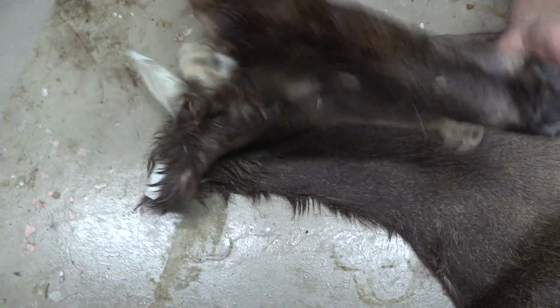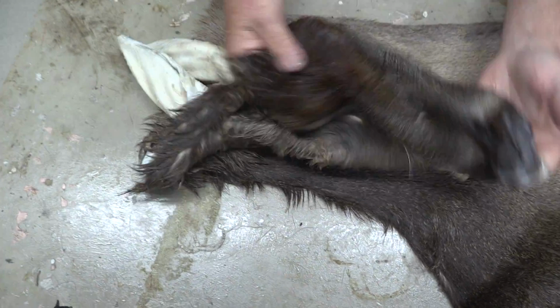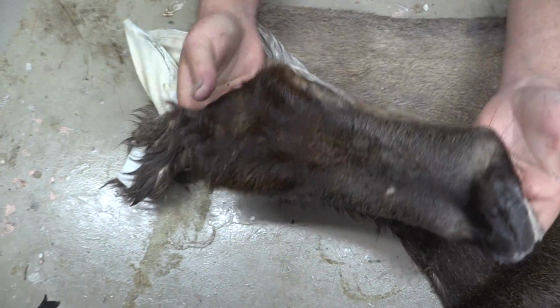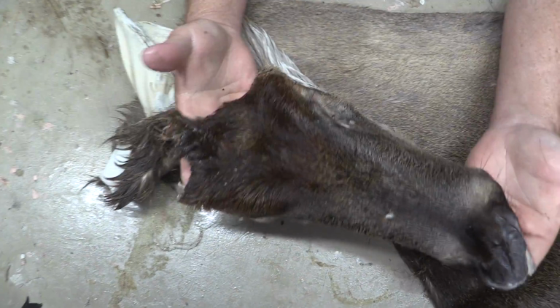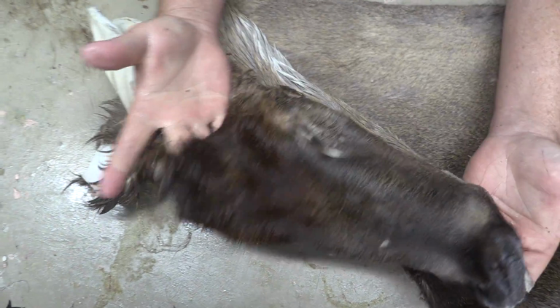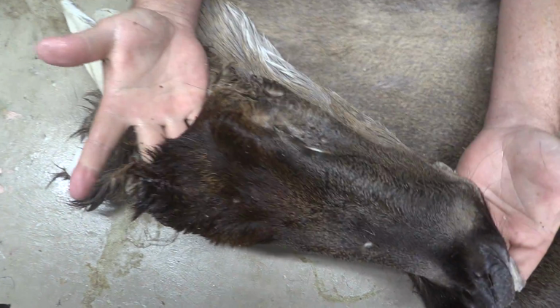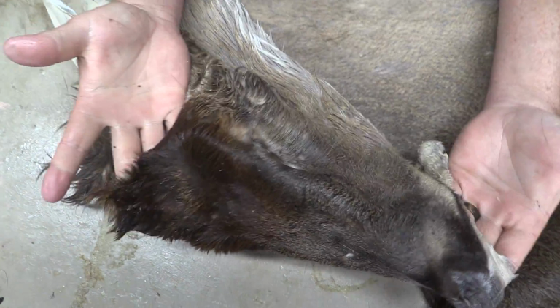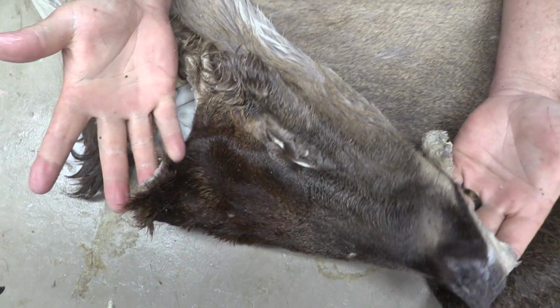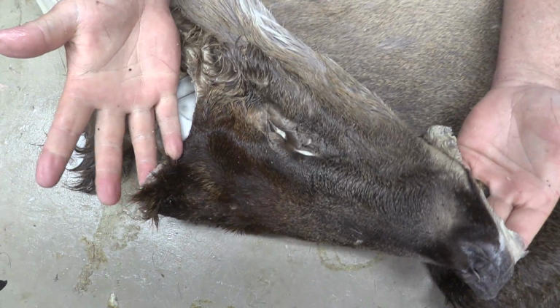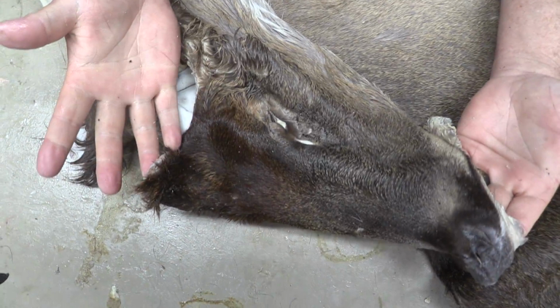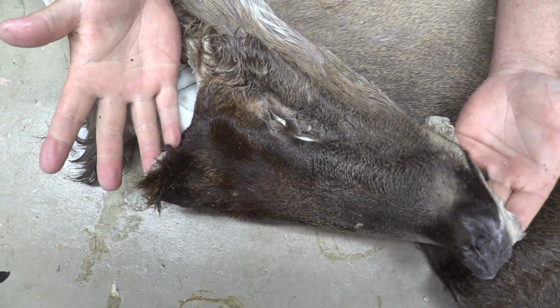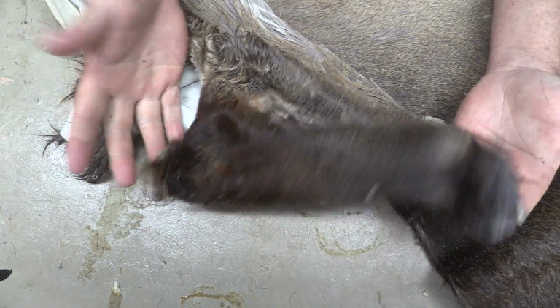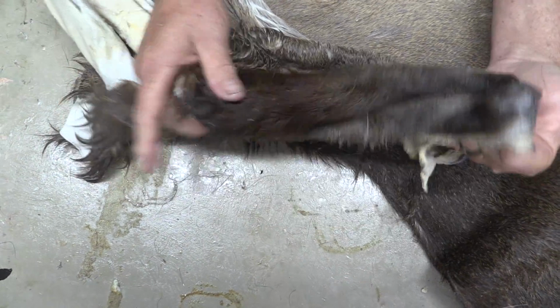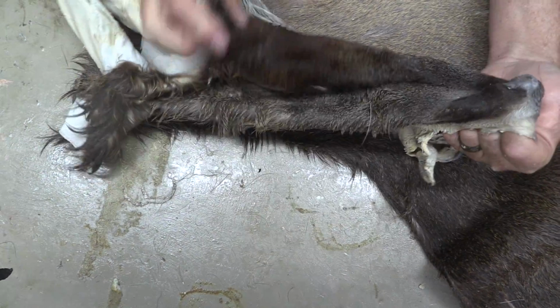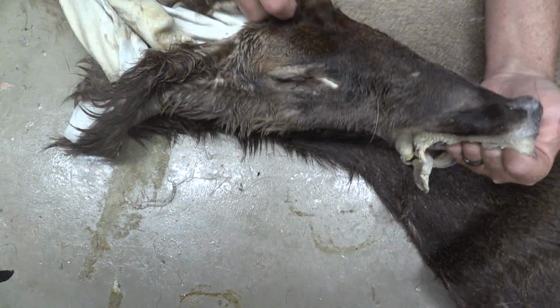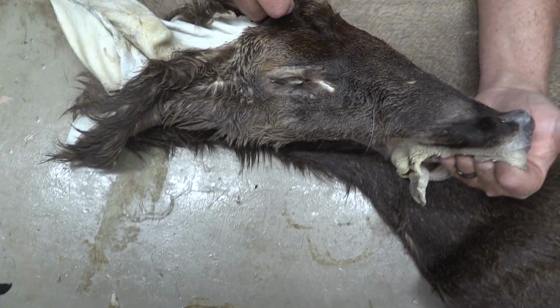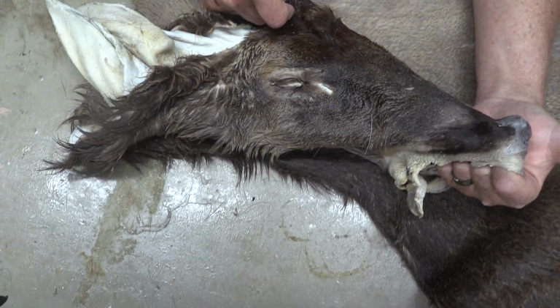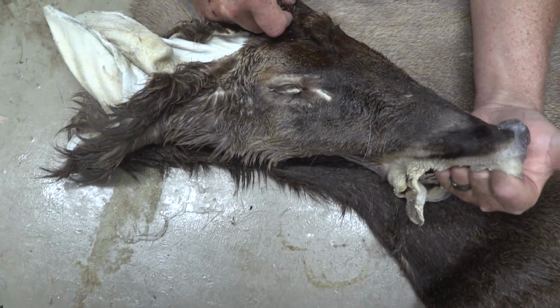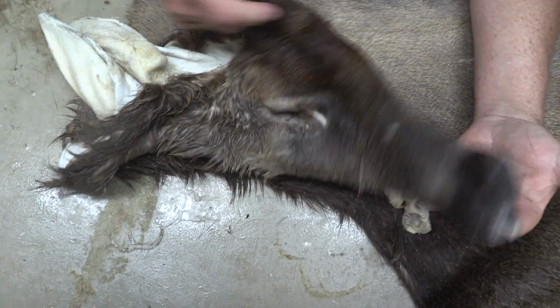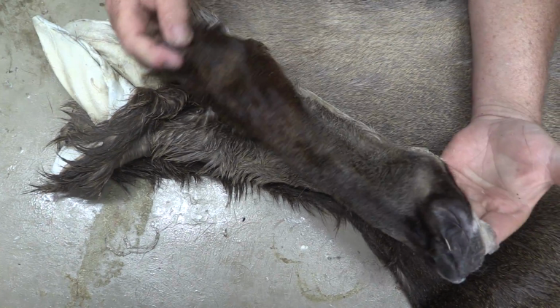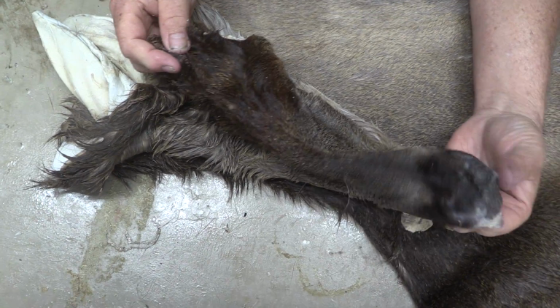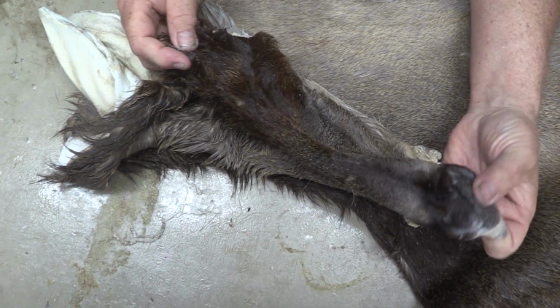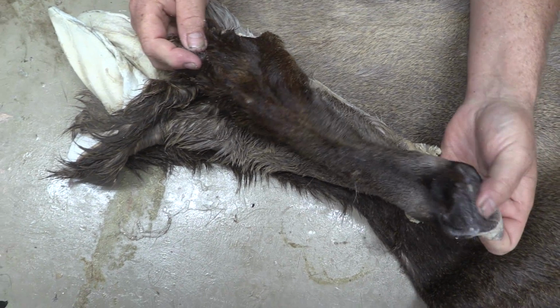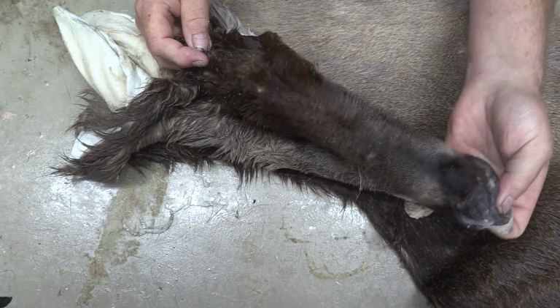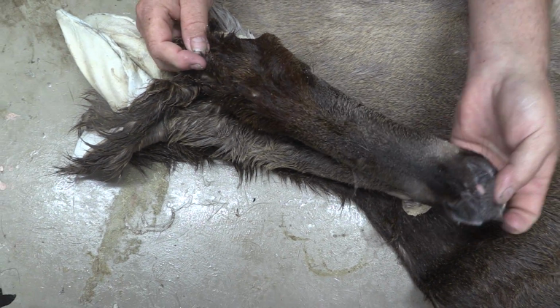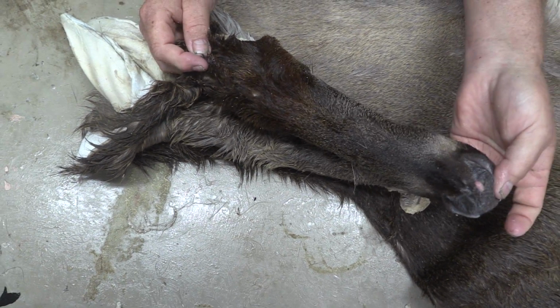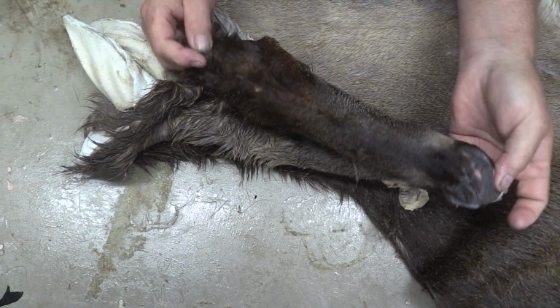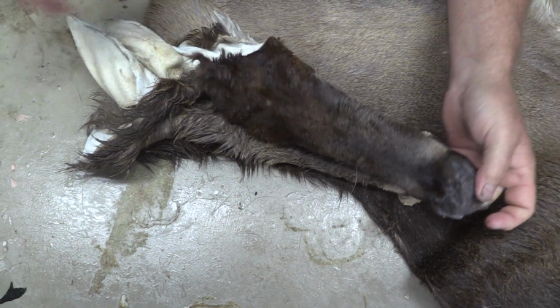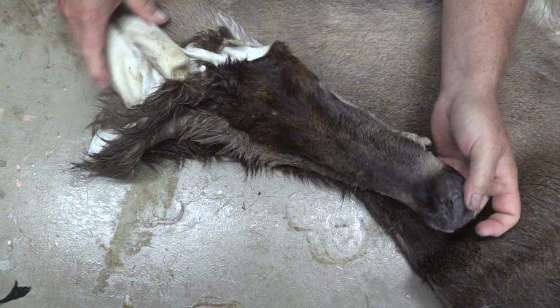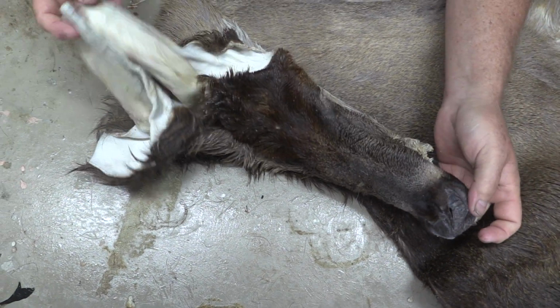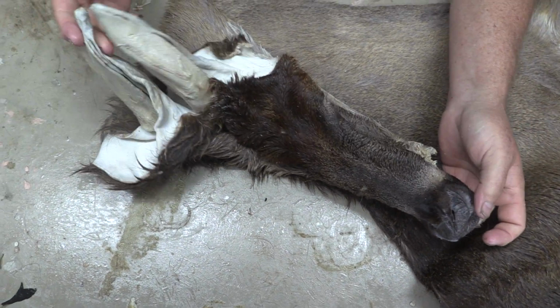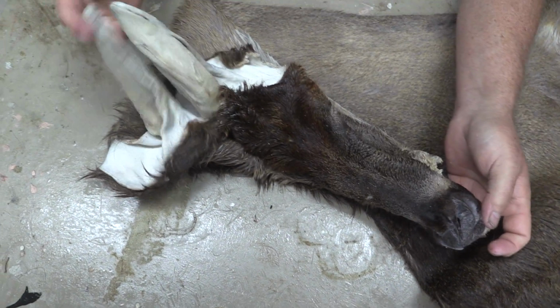Quick look at the forehead. Eyes are in good shape. Nose got a little ding on it. Ears are in good shape.